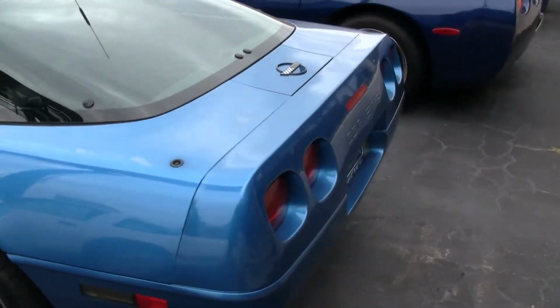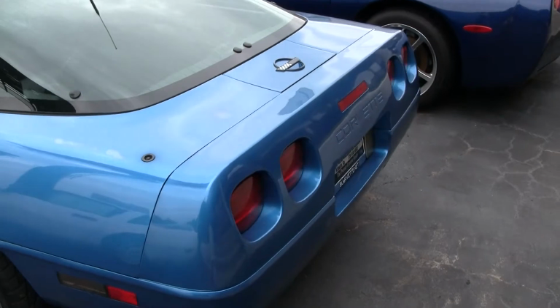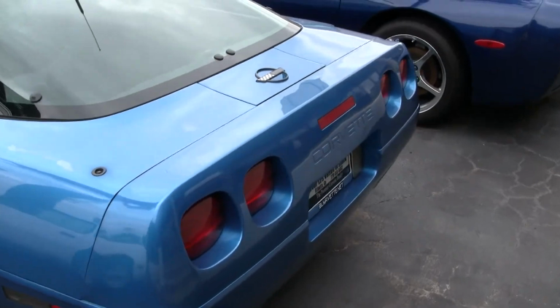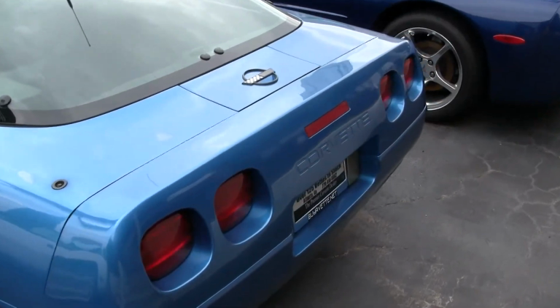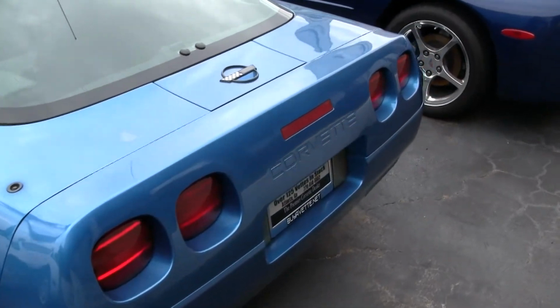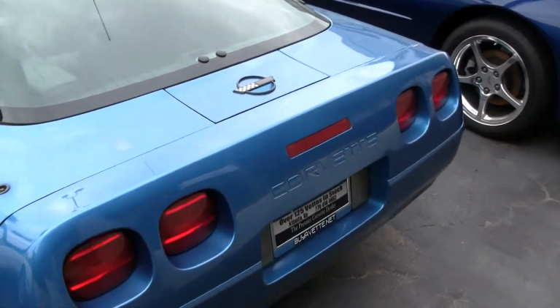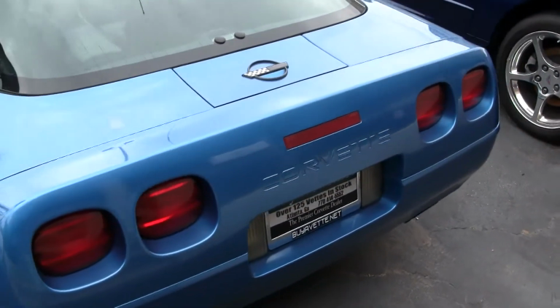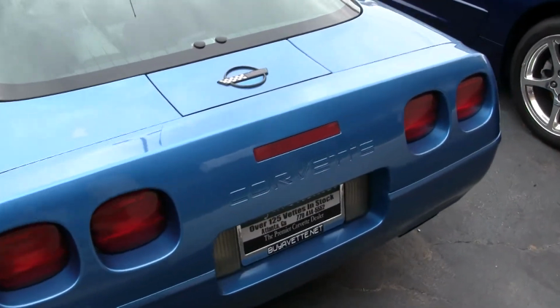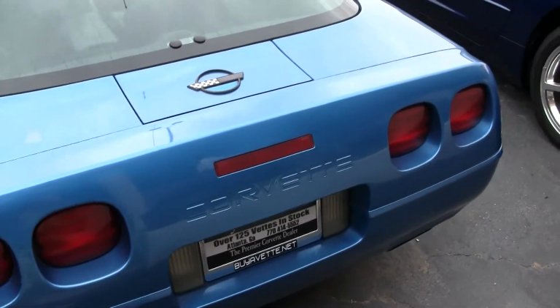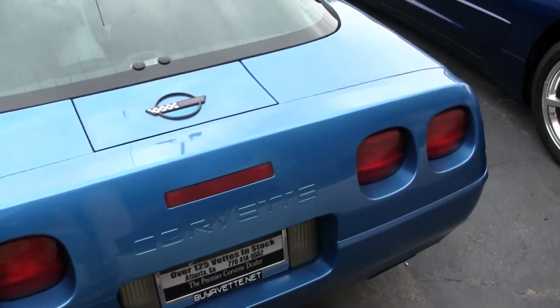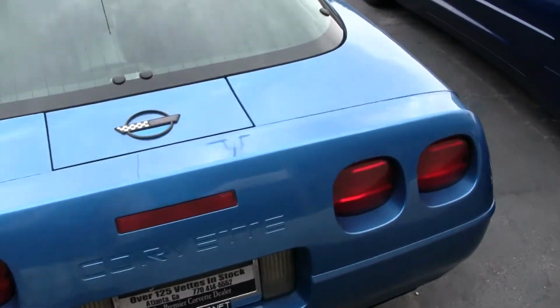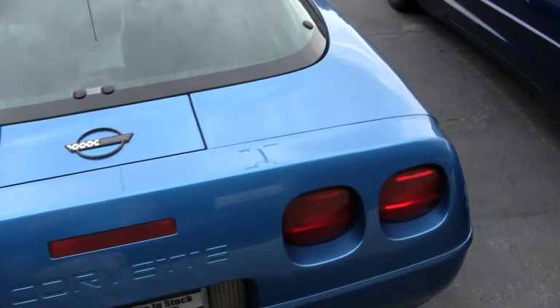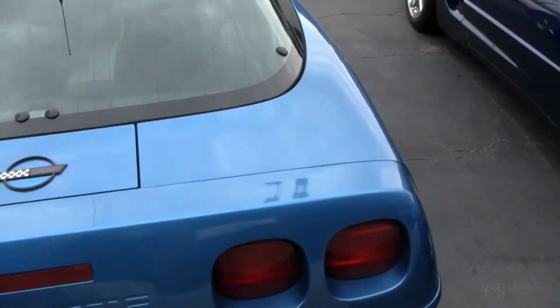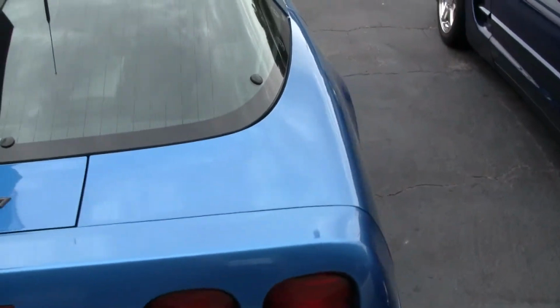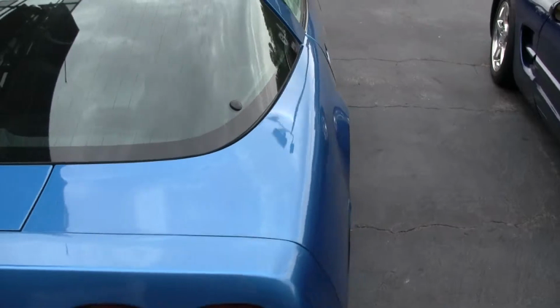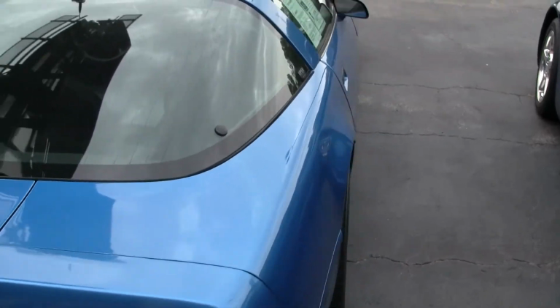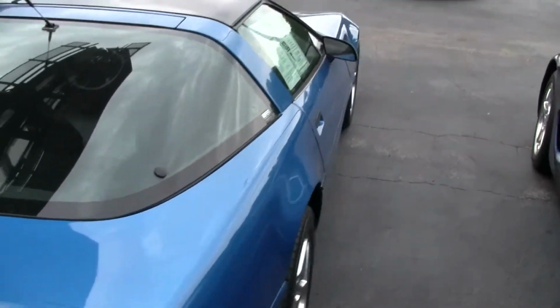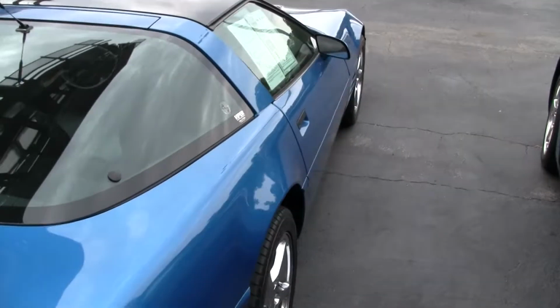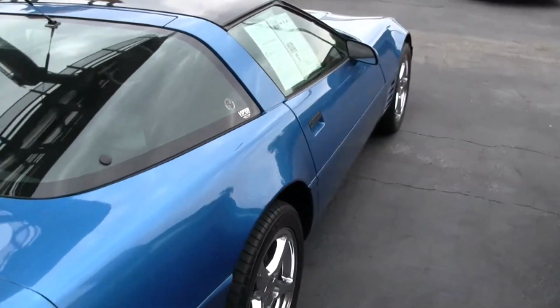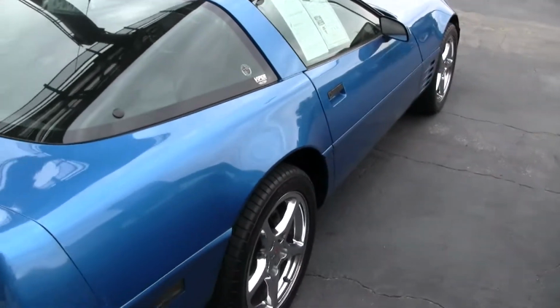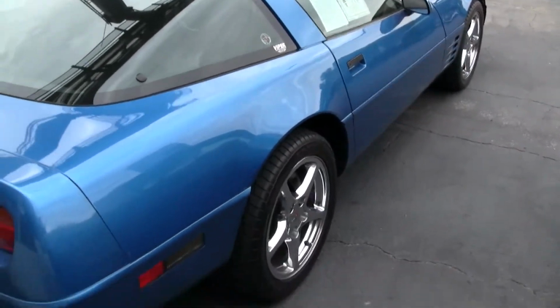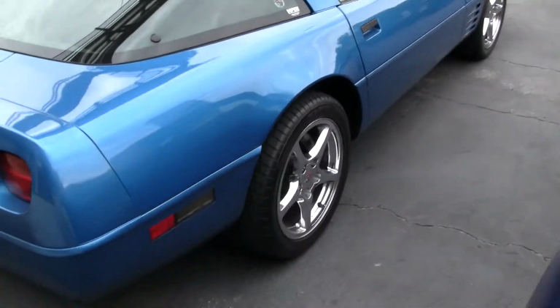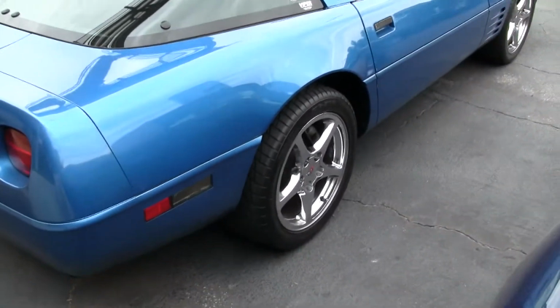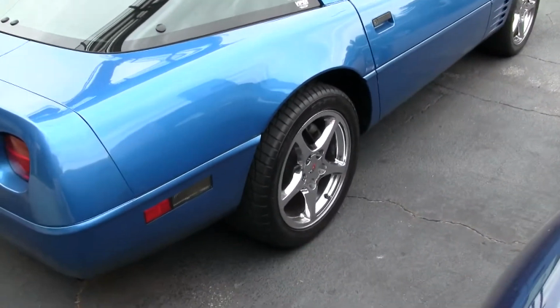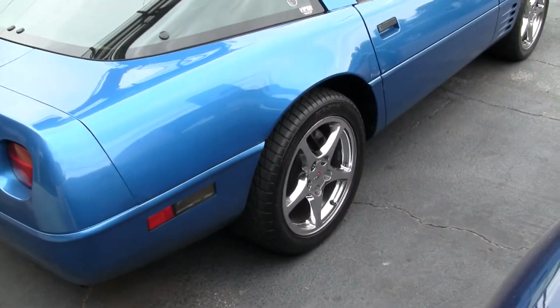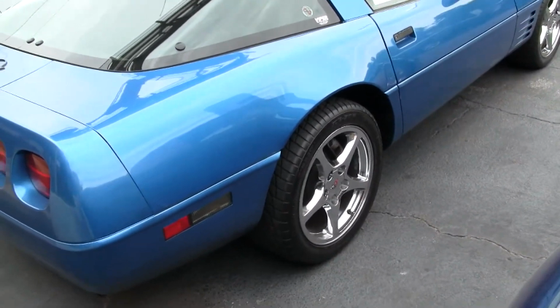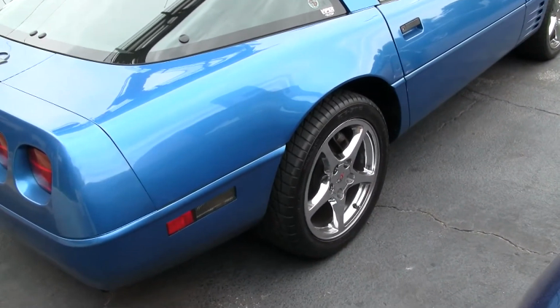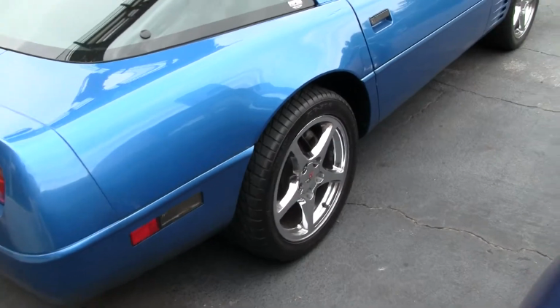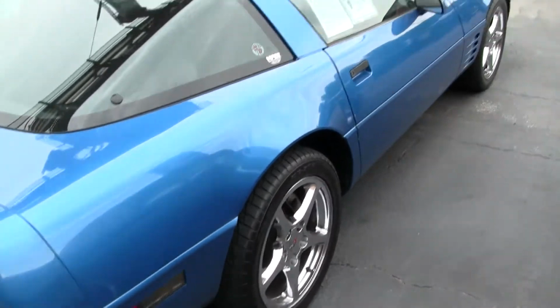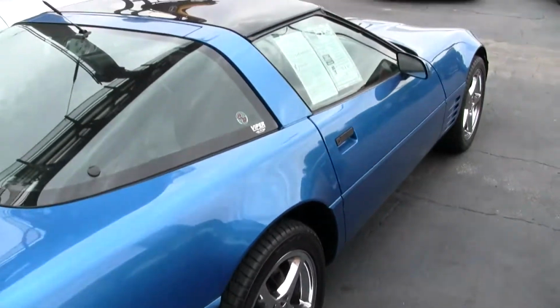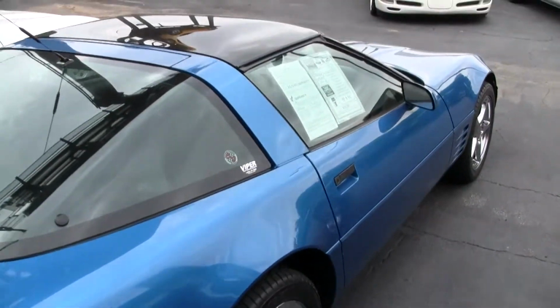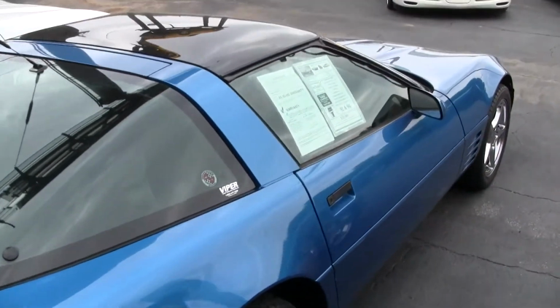This car has an automatic transmission and 96,000 miles. It is in excellent condition. You can see it has late model C5 wheels on it with recent tires.